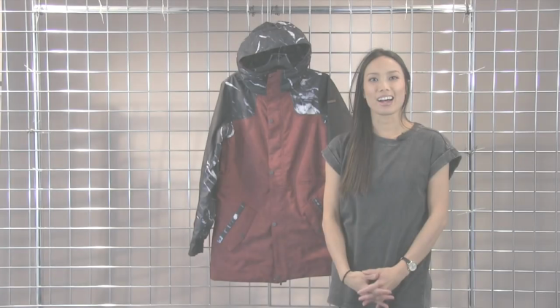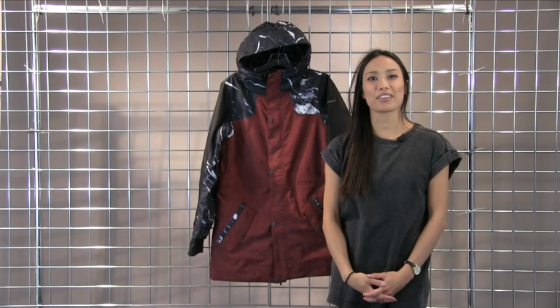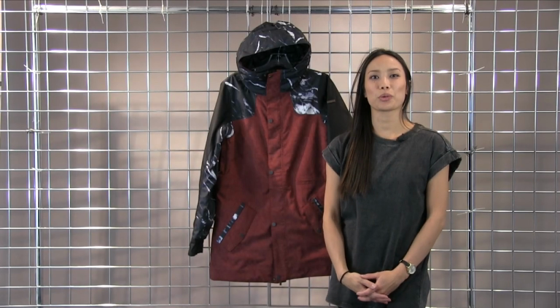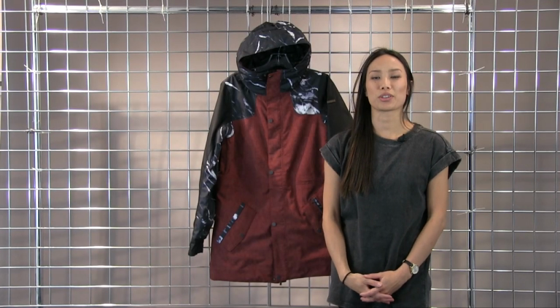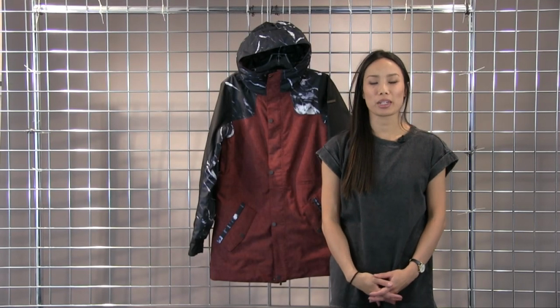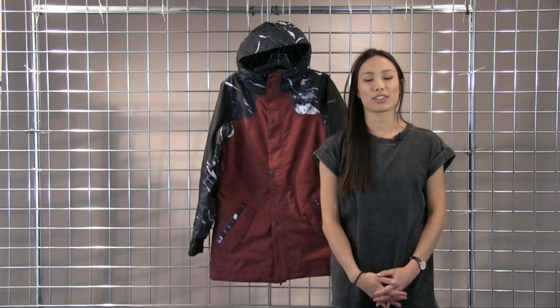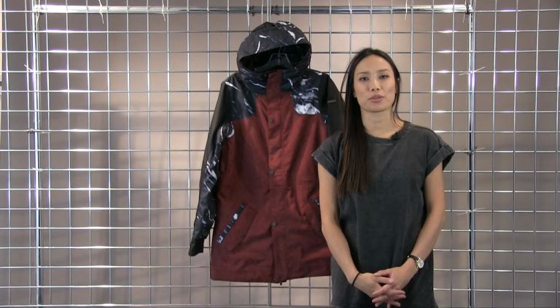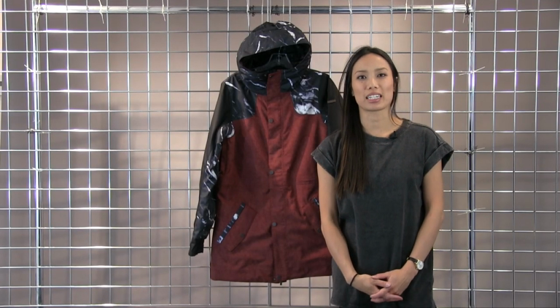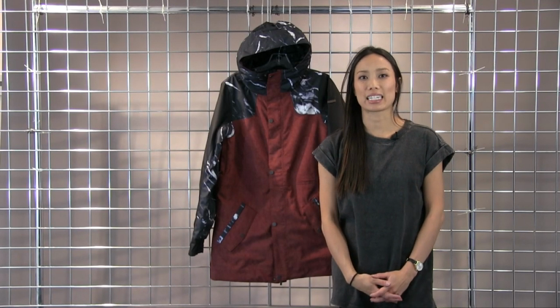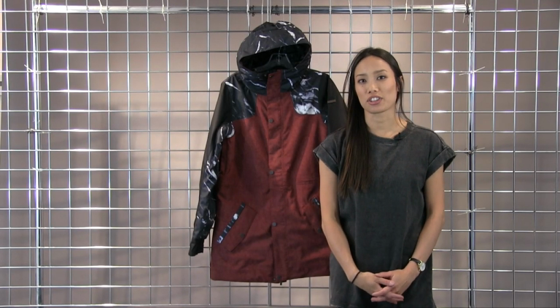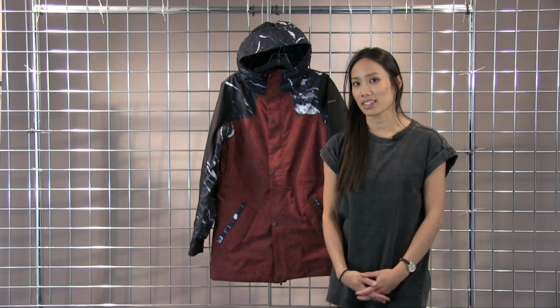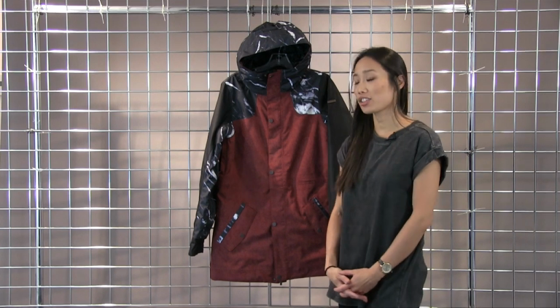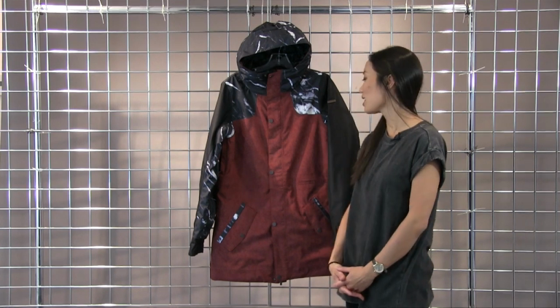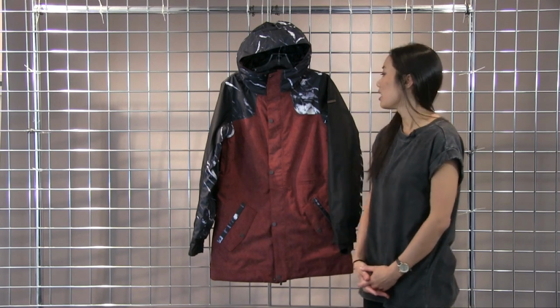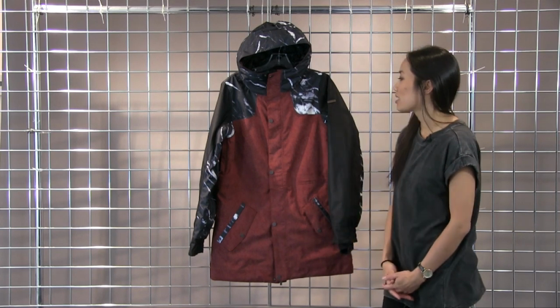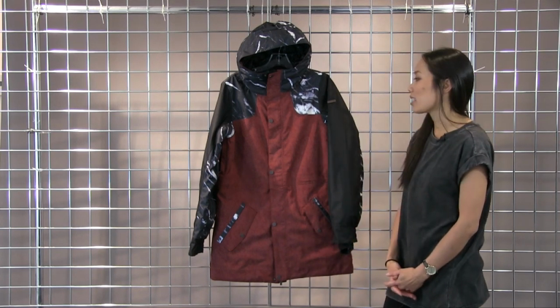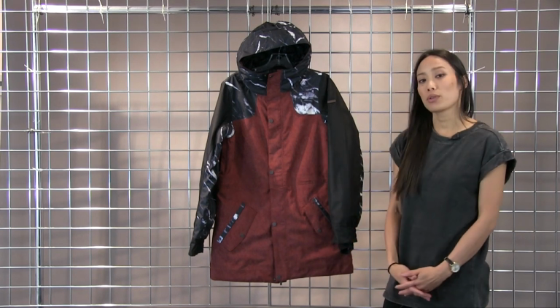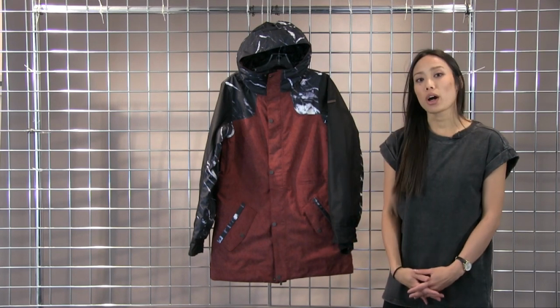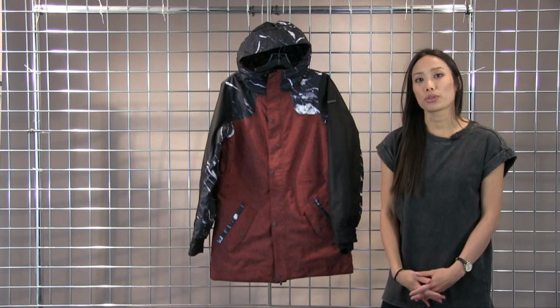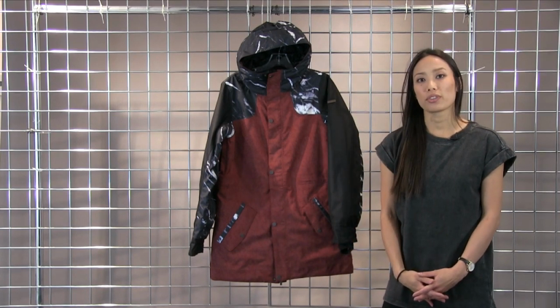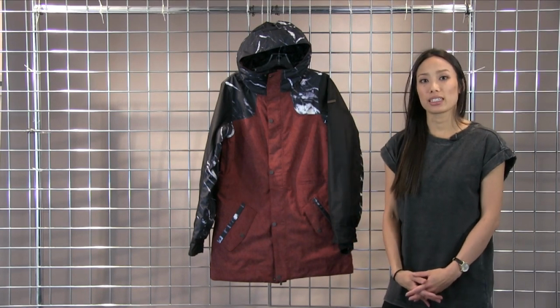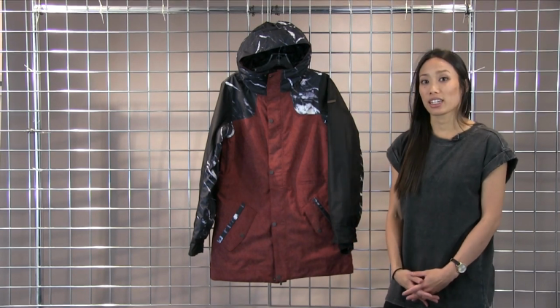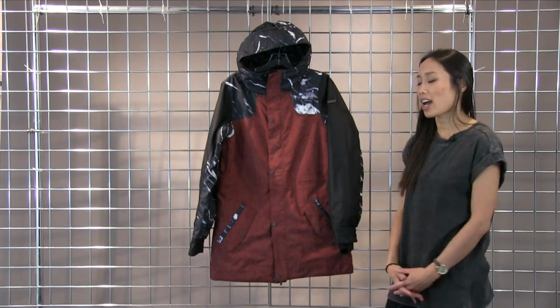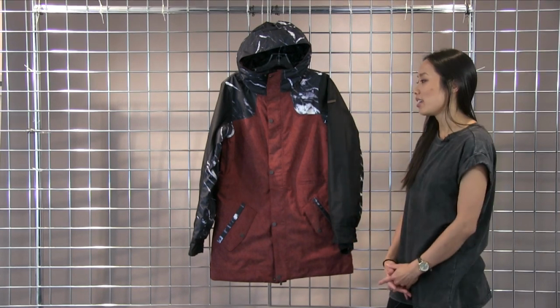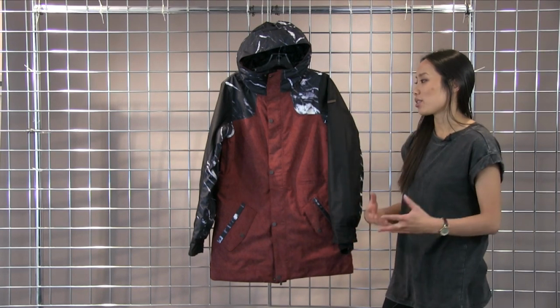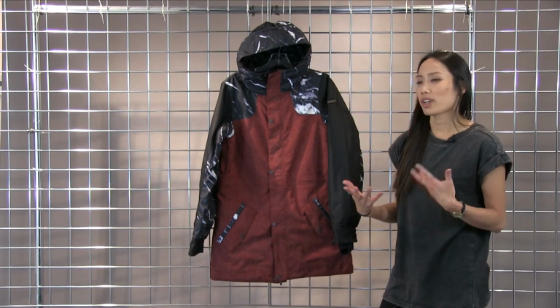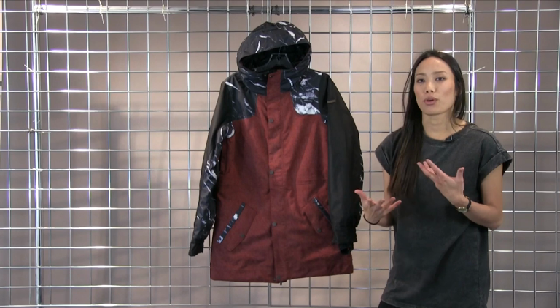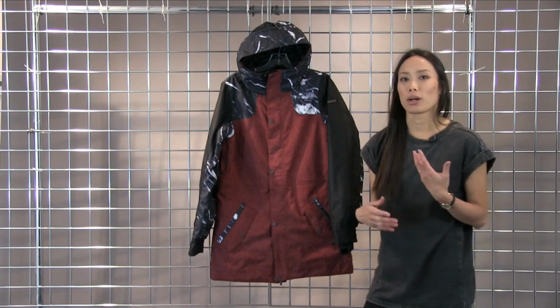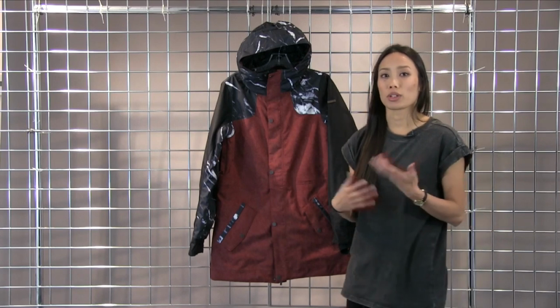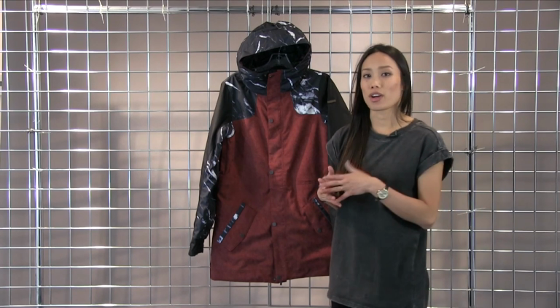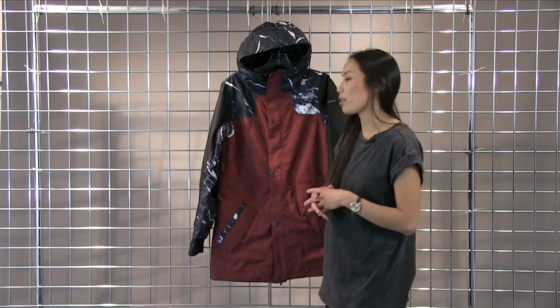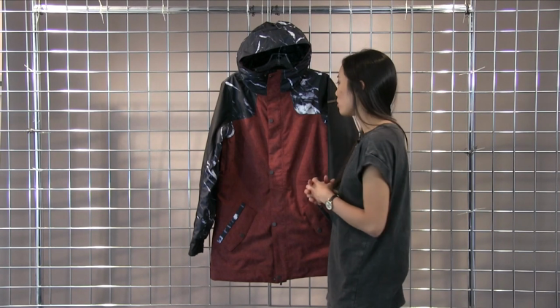Hi there, I'm Lynn with Winter Women here to talk to you about the Nikita Chestnut Jacket. This is a fully waterproof, insulated jacket, so it's very warm and will keep you dry on the mountain.